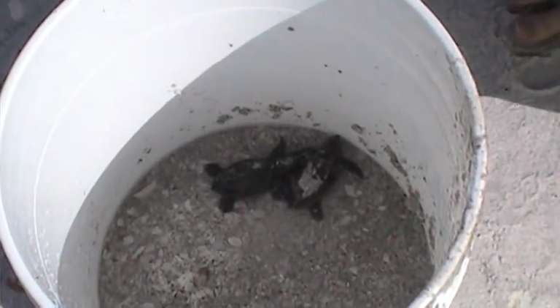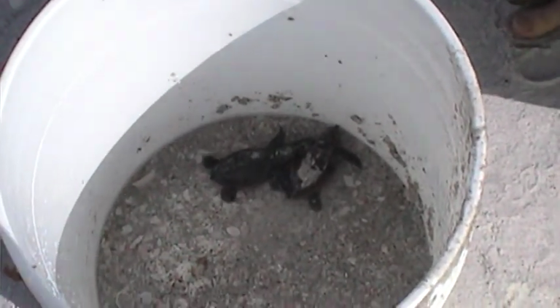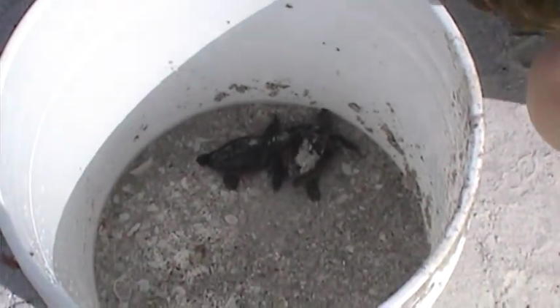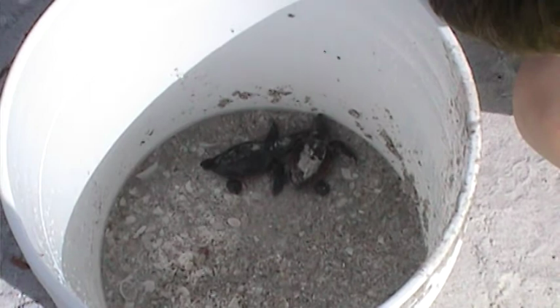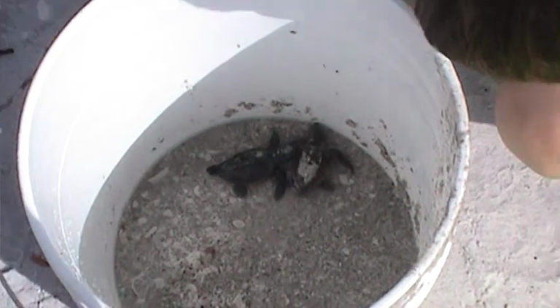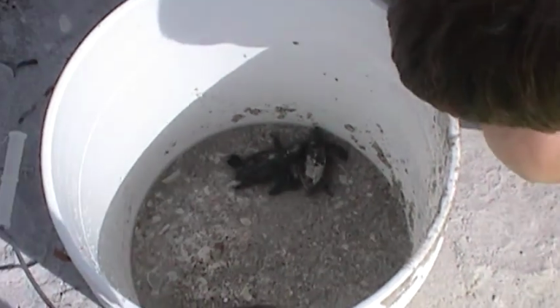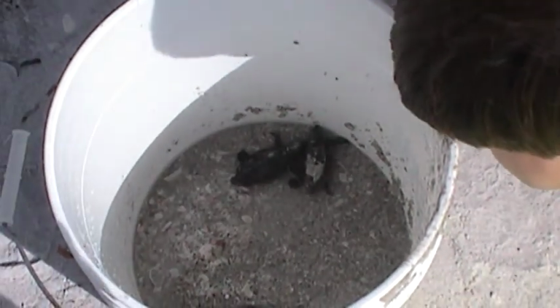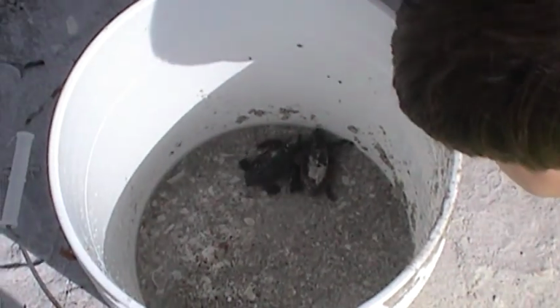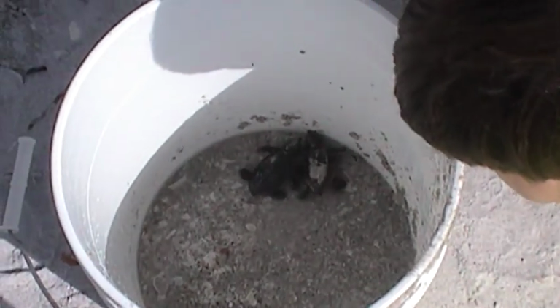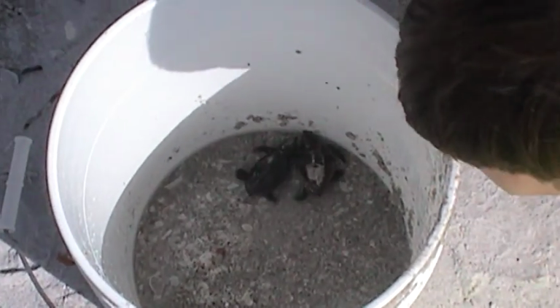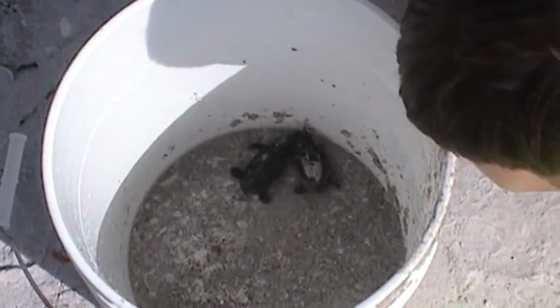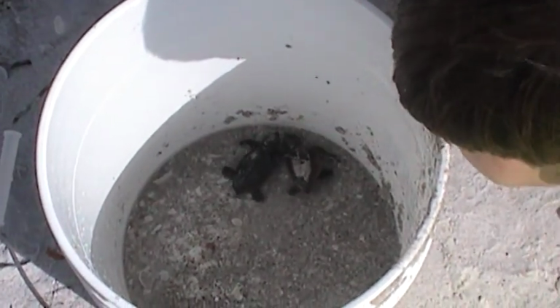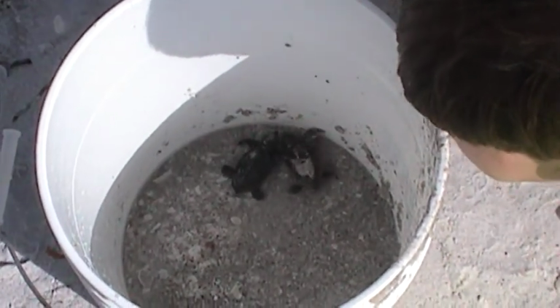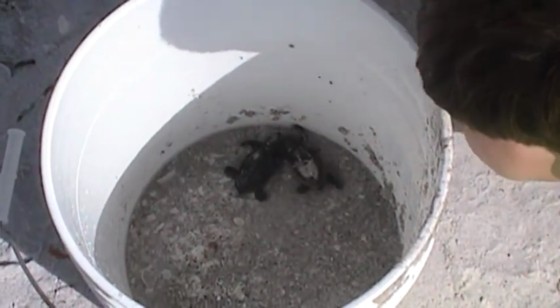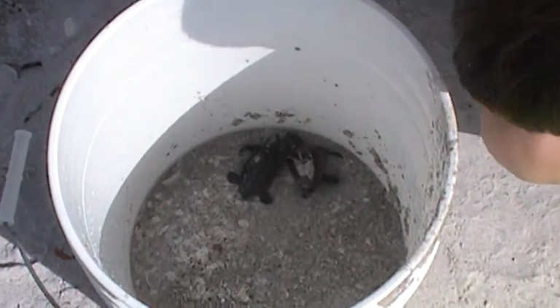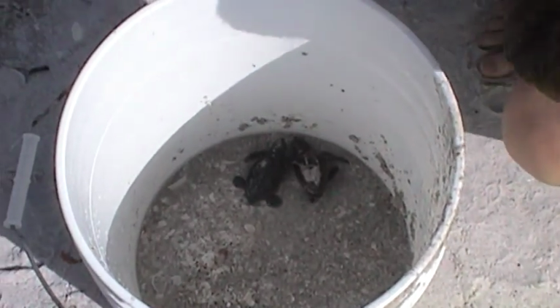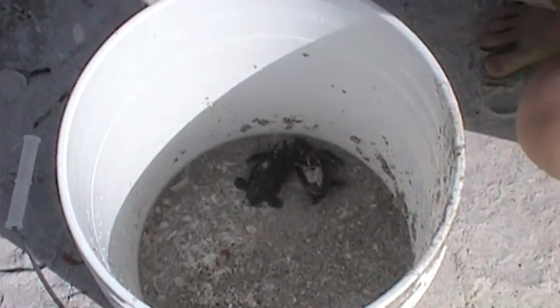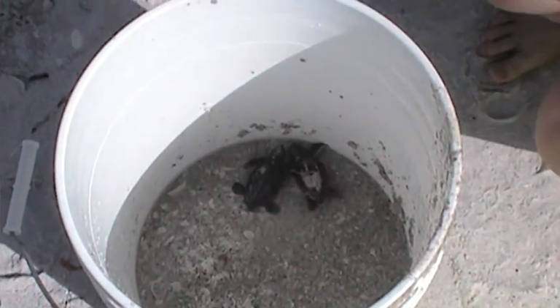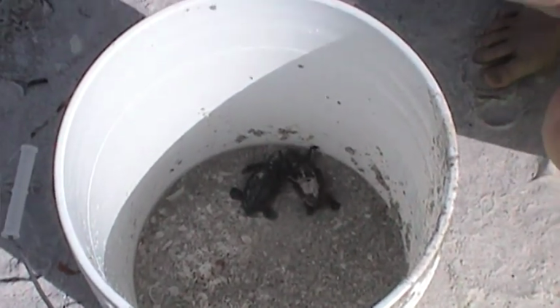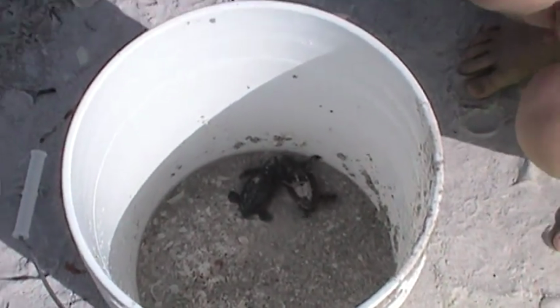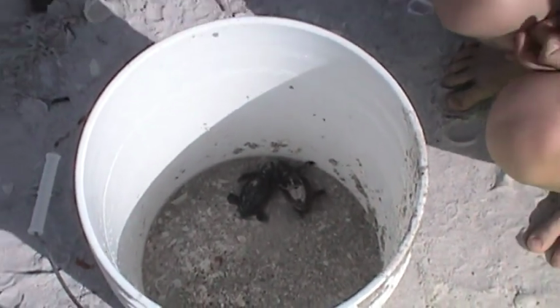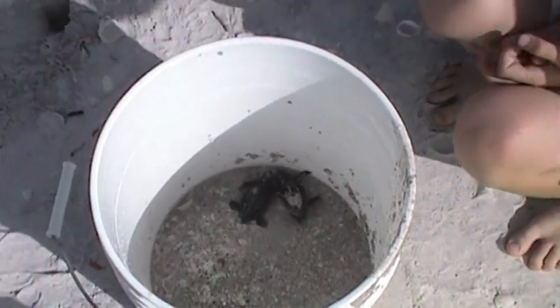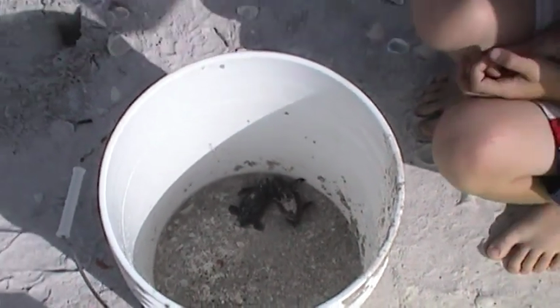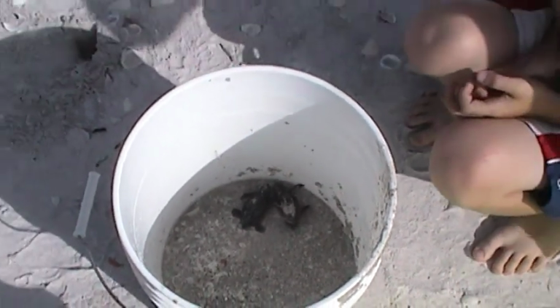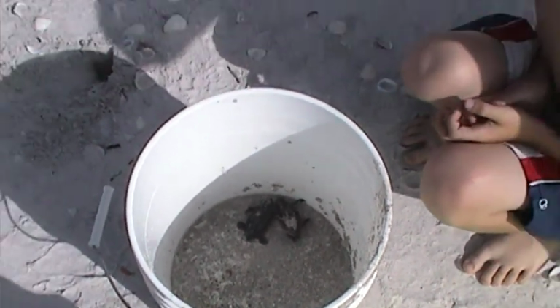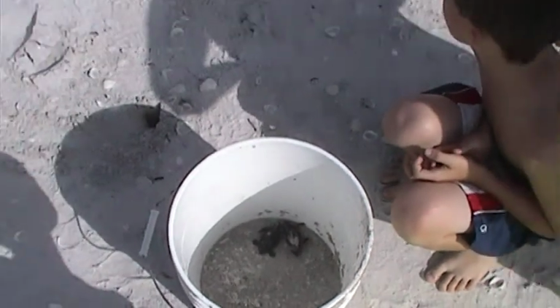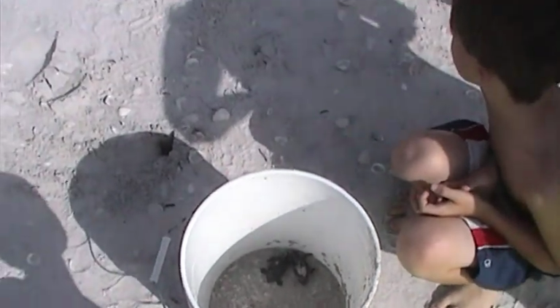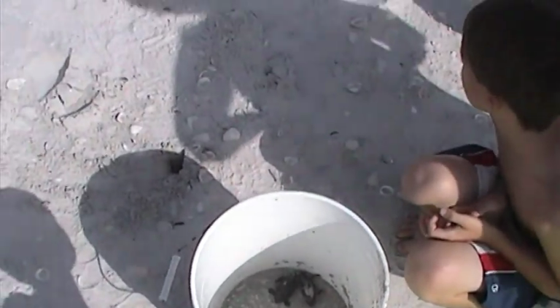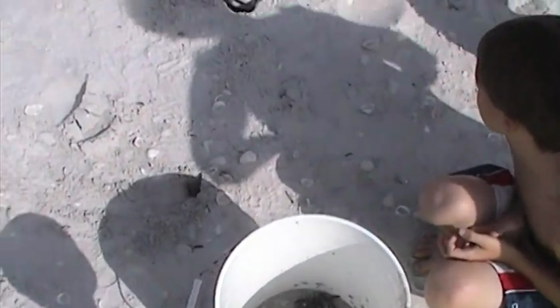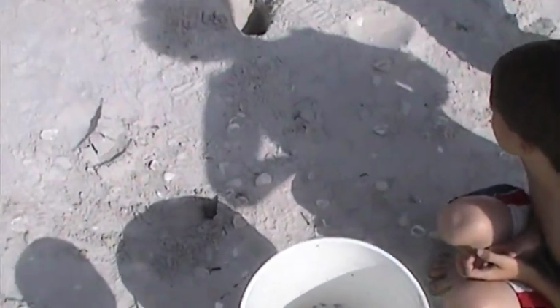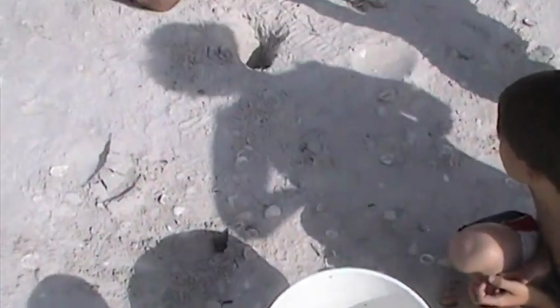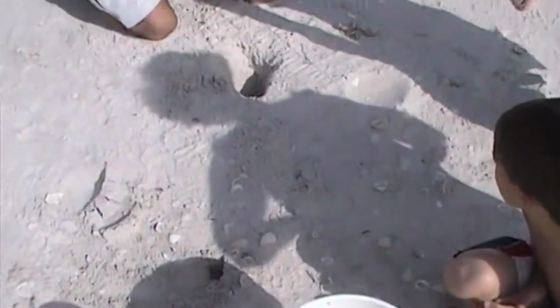They perk up. Once you get them some air and get them in the wet sand, they perk up pretty quick. So I'm going to go ahead and see what else is in here.